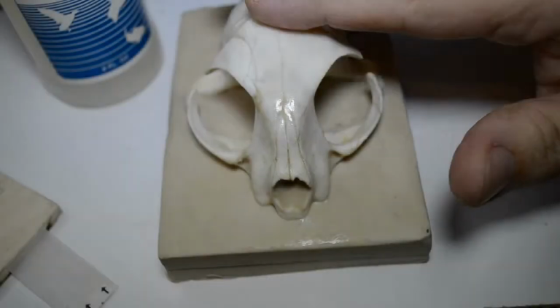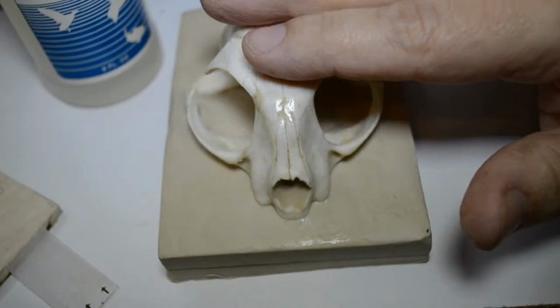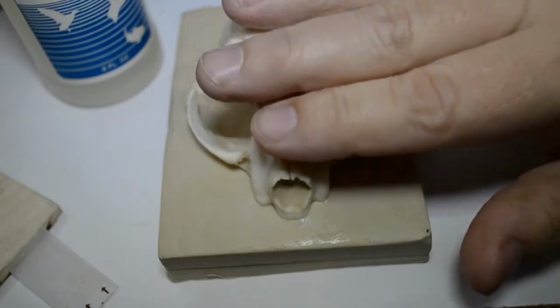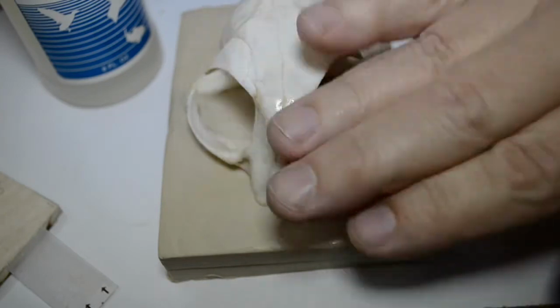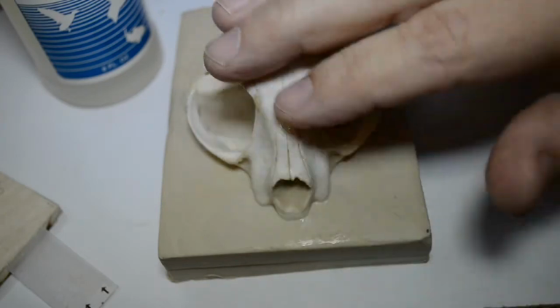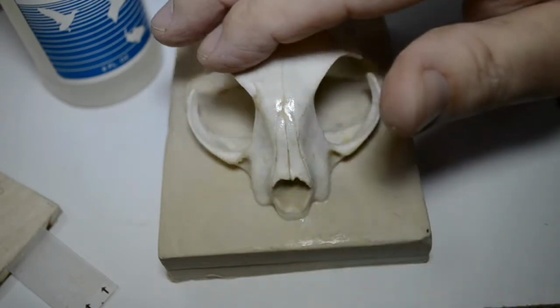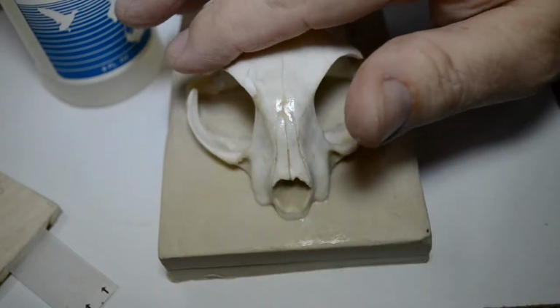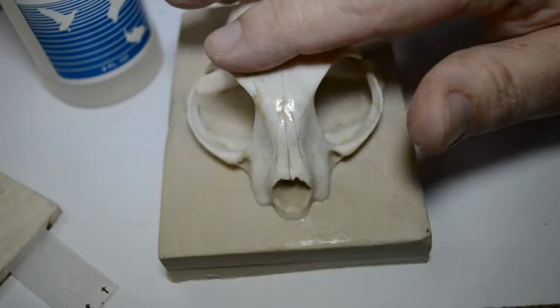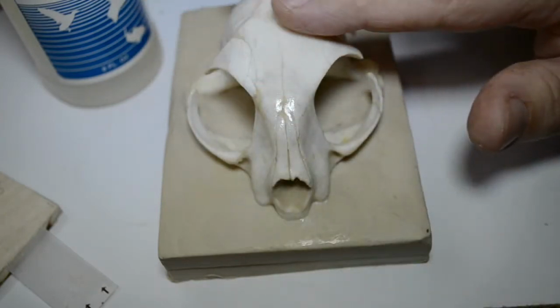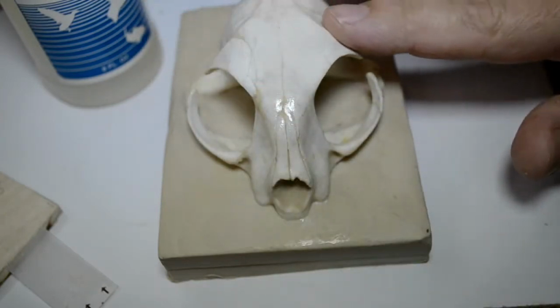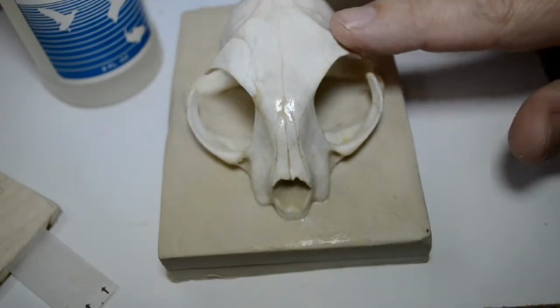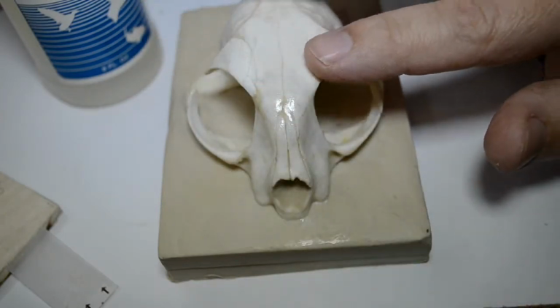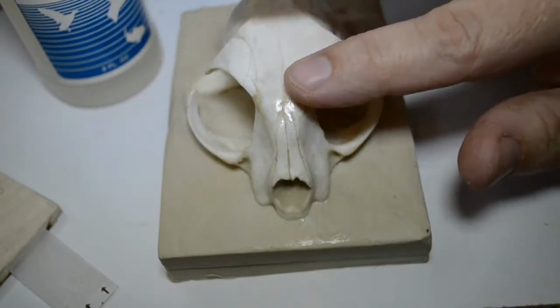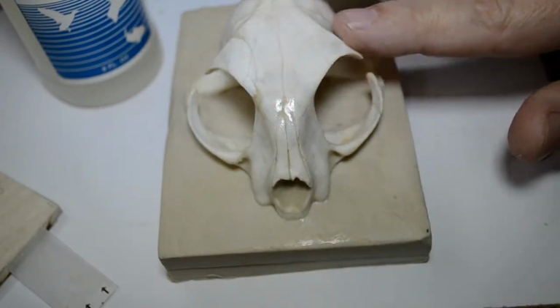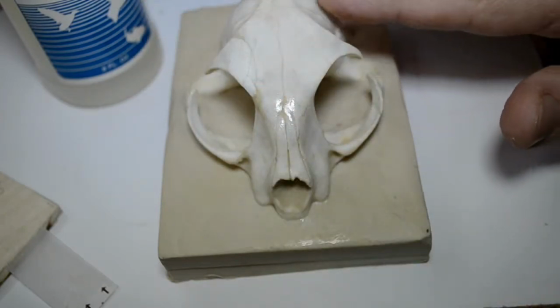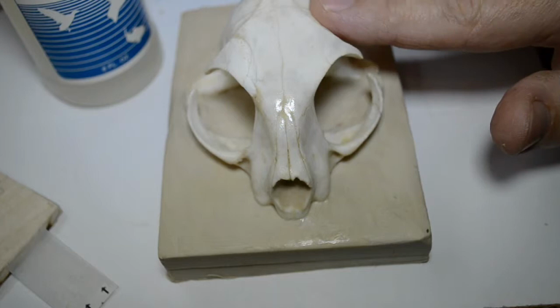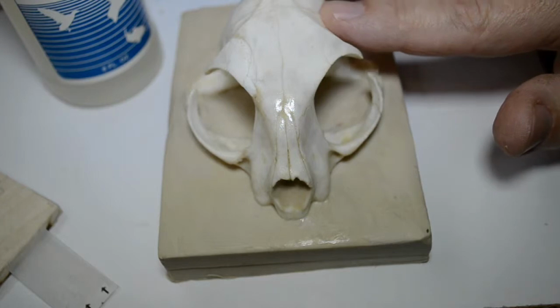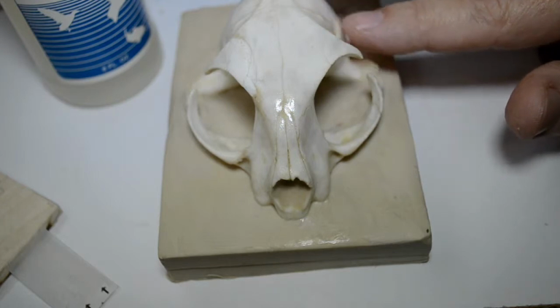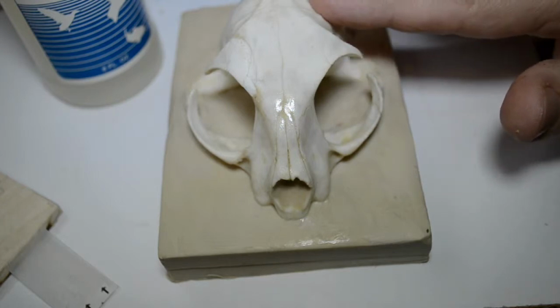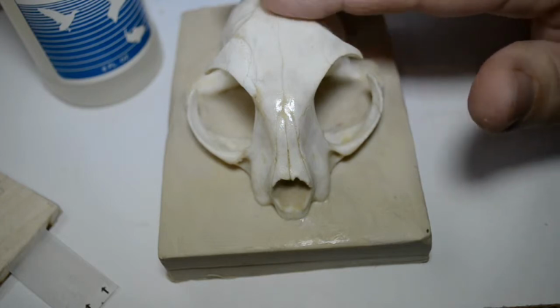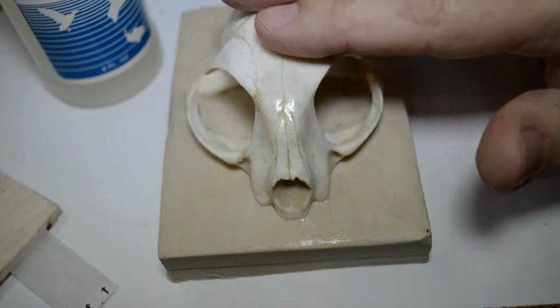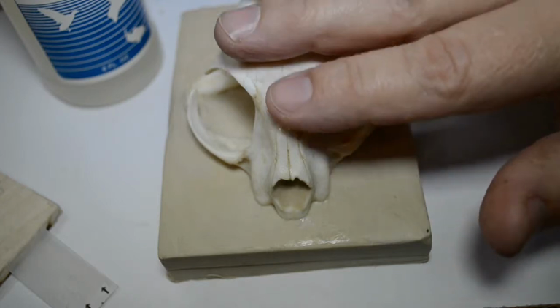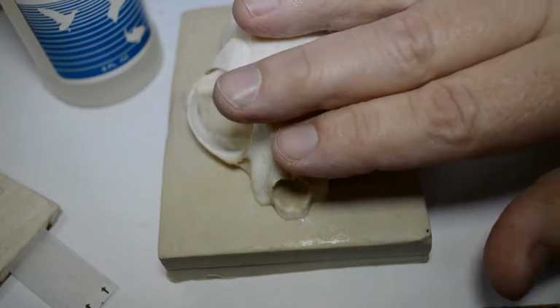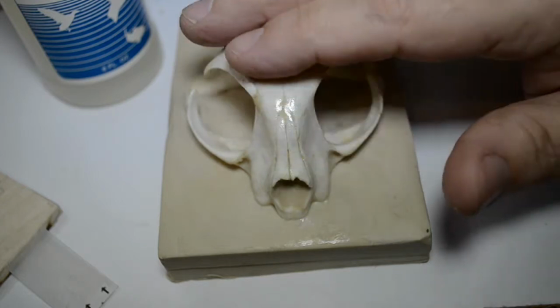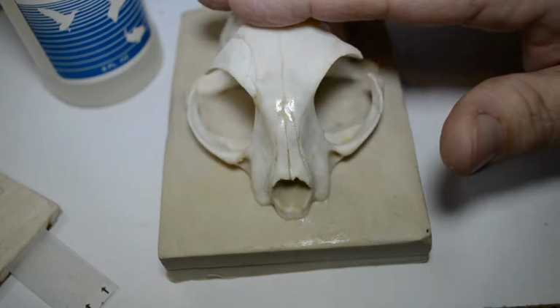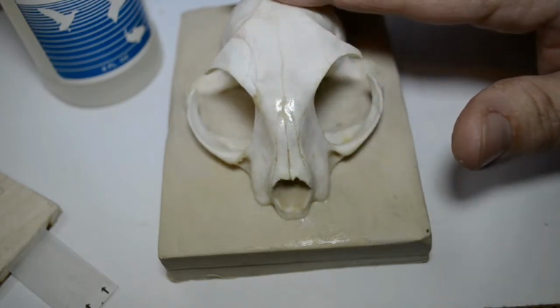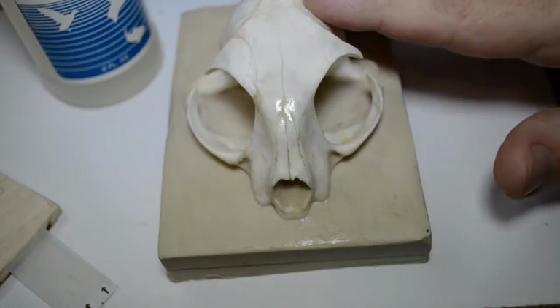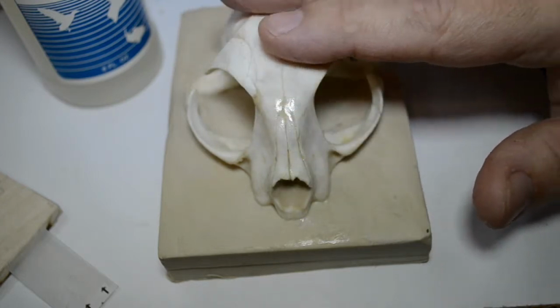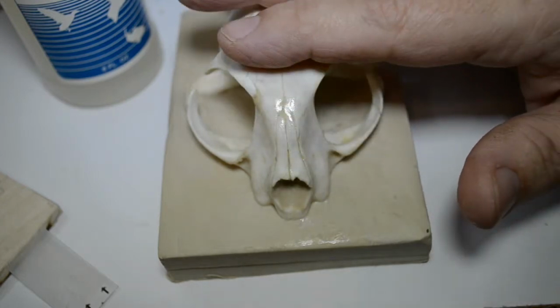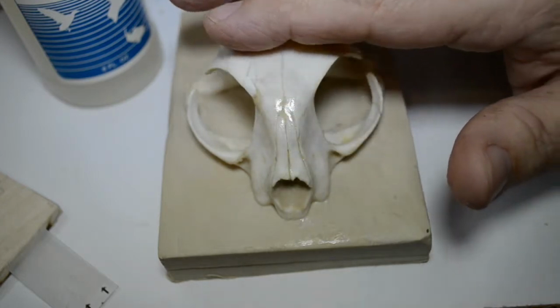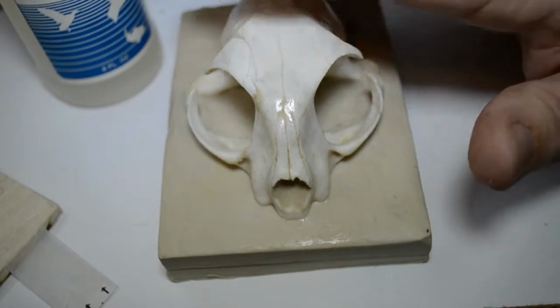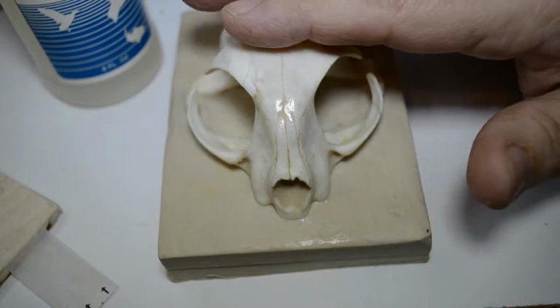Our sealer has dried and I'm confident in the job it did in sealing this skull. I'm going to go ahead and use the natural skull bone.